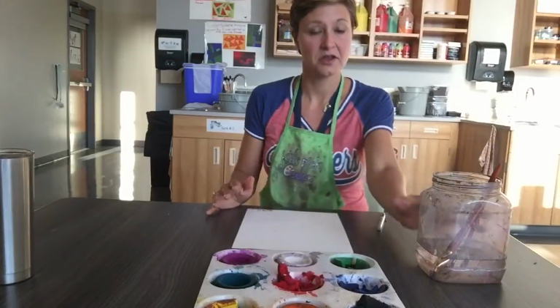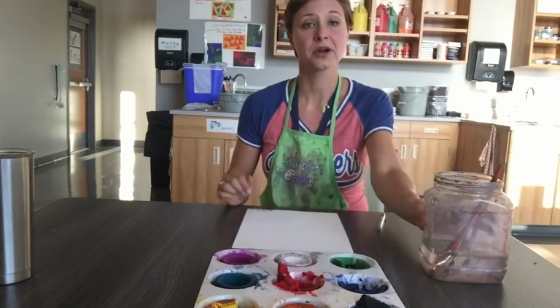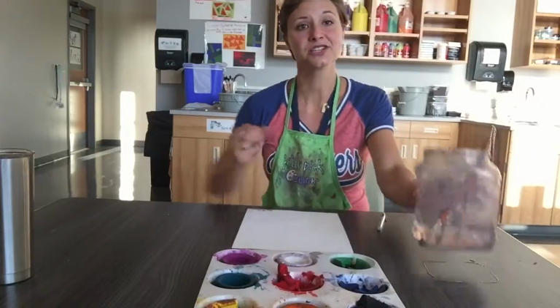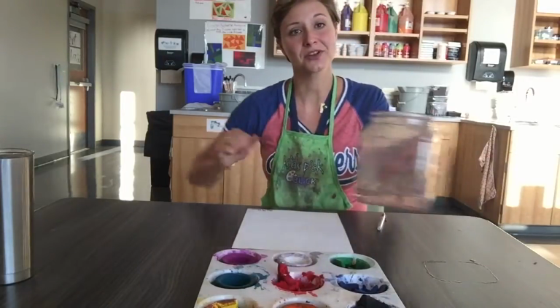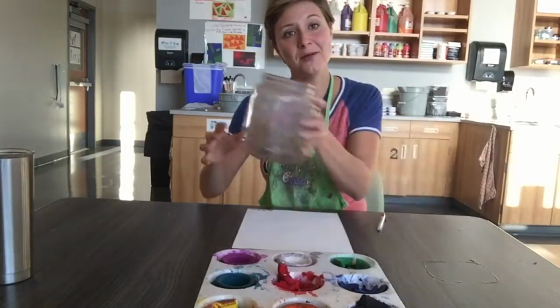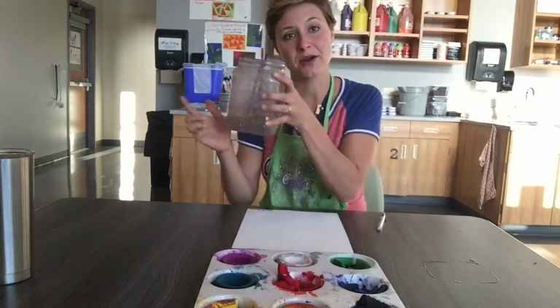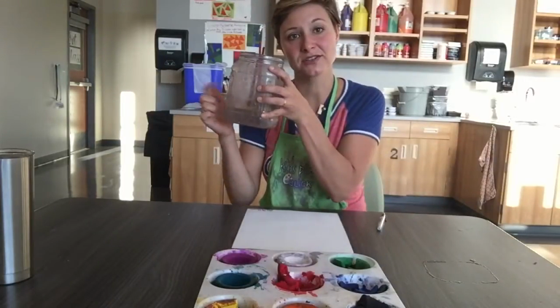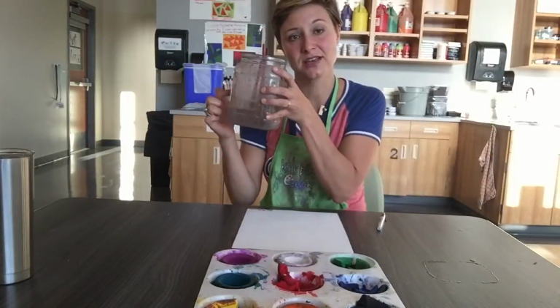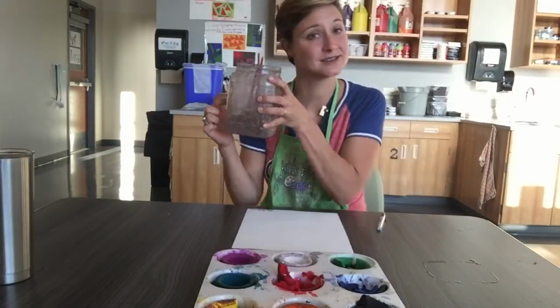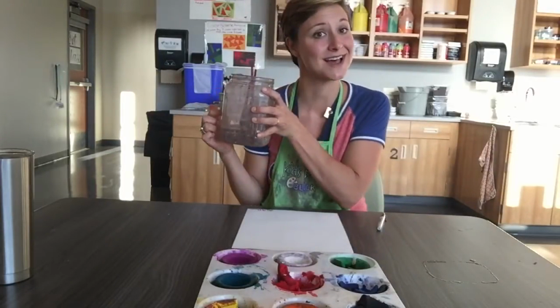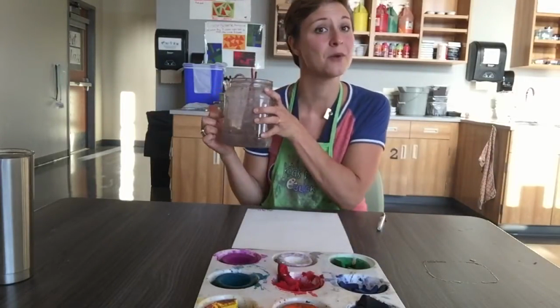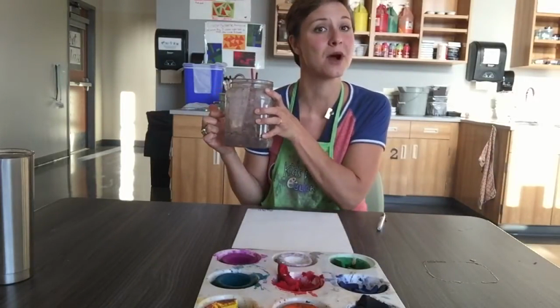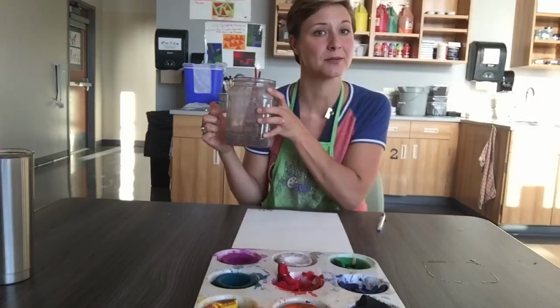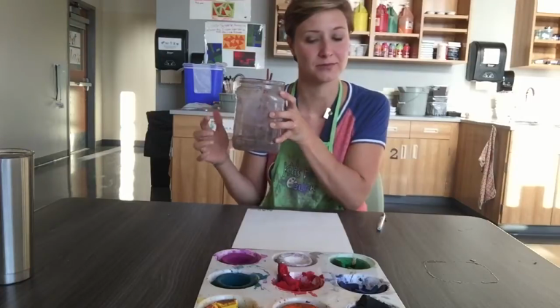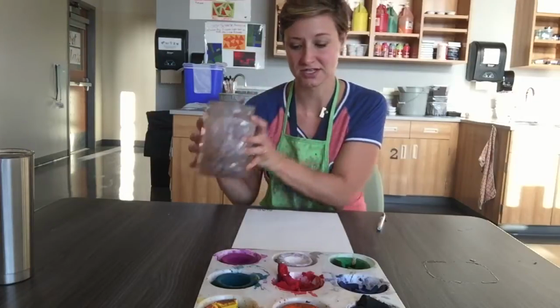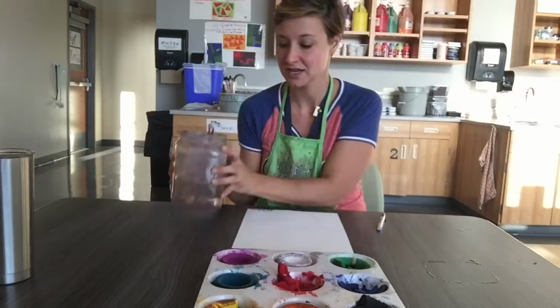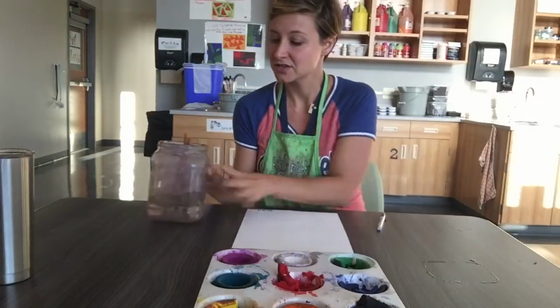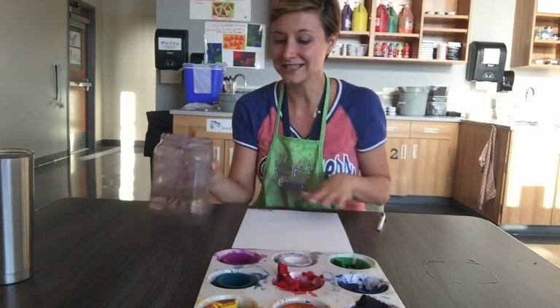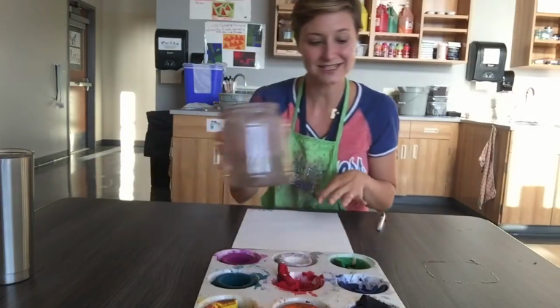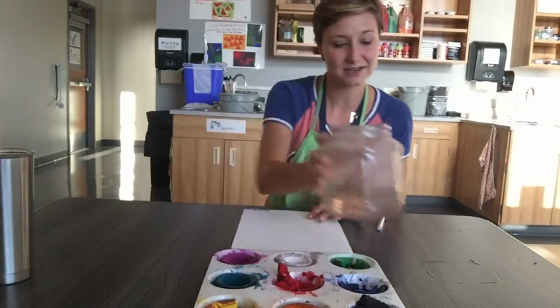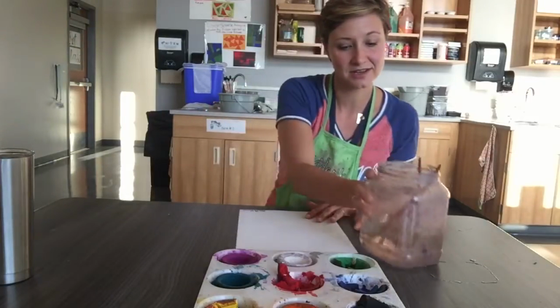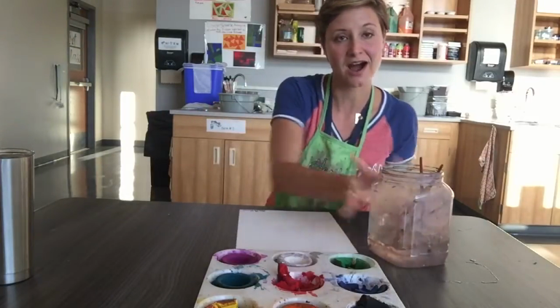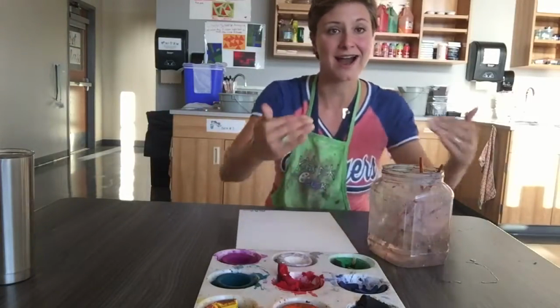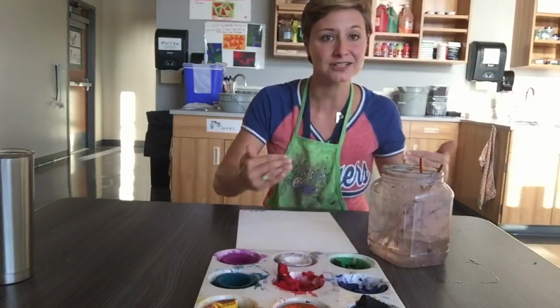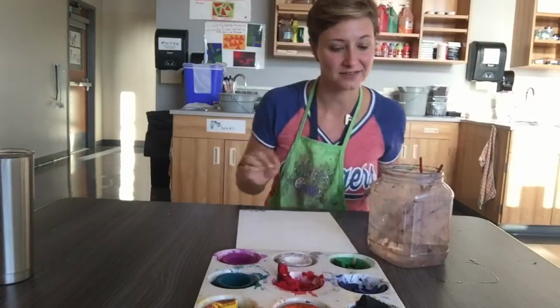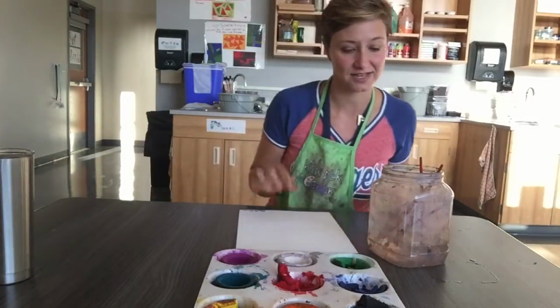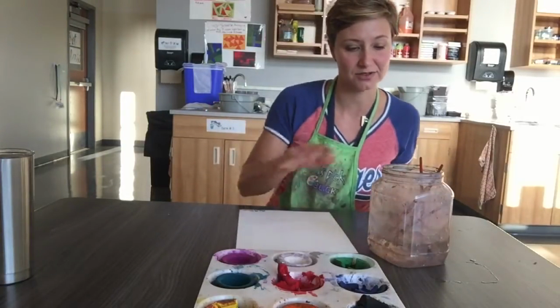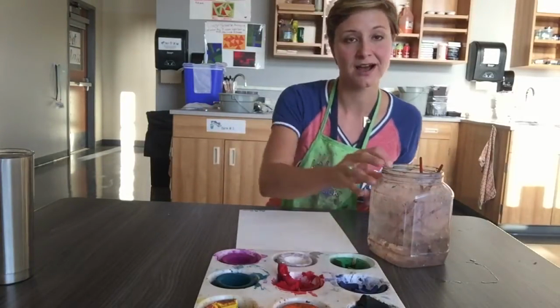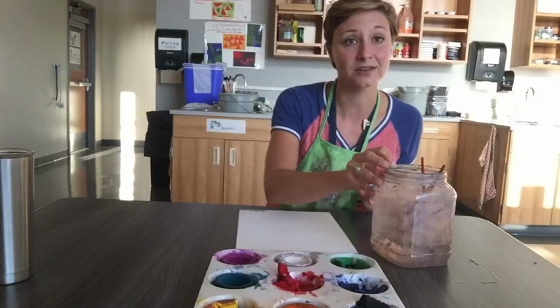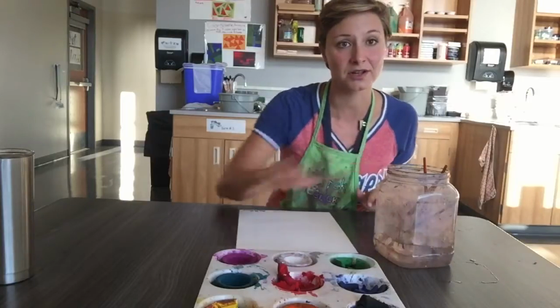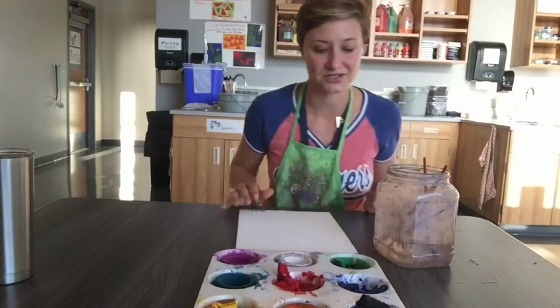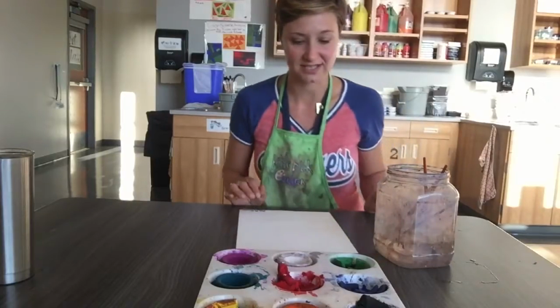We're gonna share with our elbow partners some water and paintbrushes. So that's gonna sit on our side of the table, a little bit closer to us.